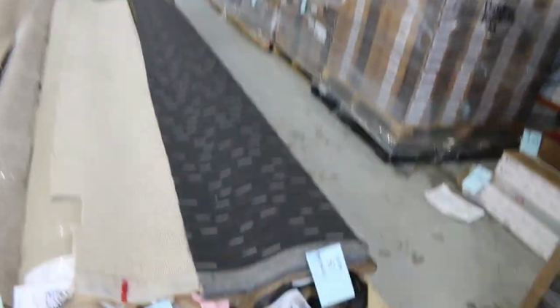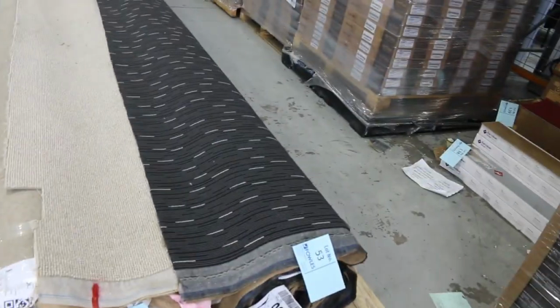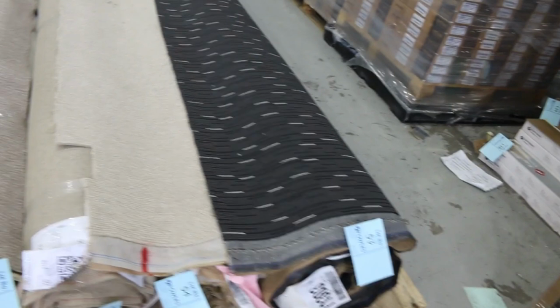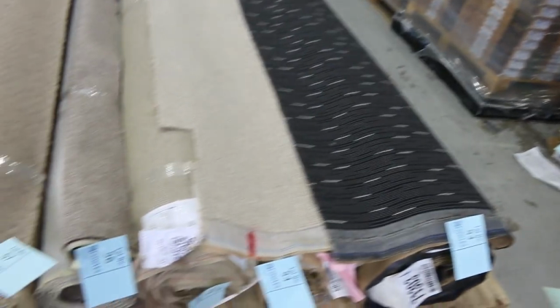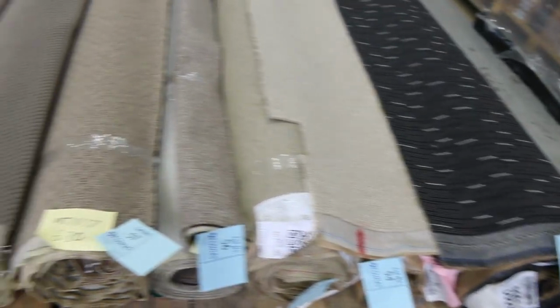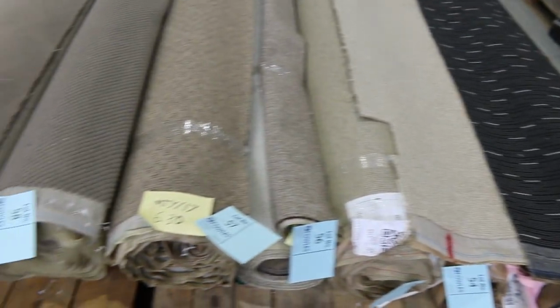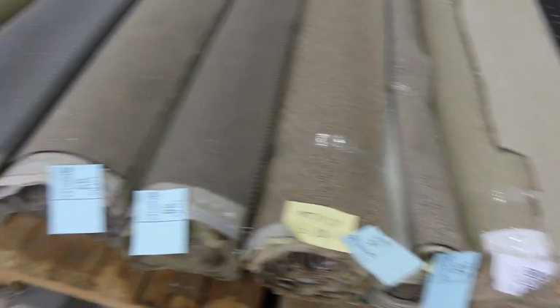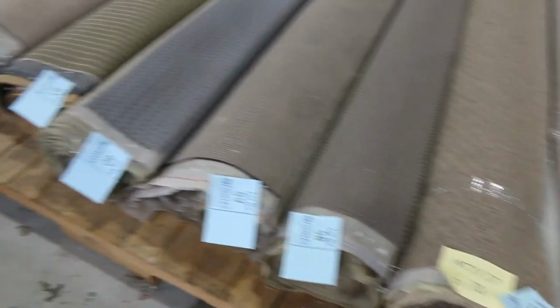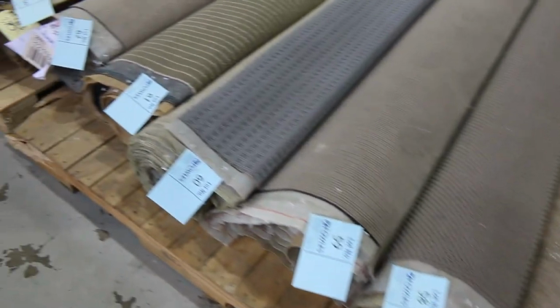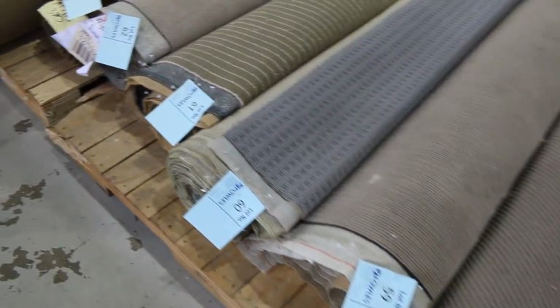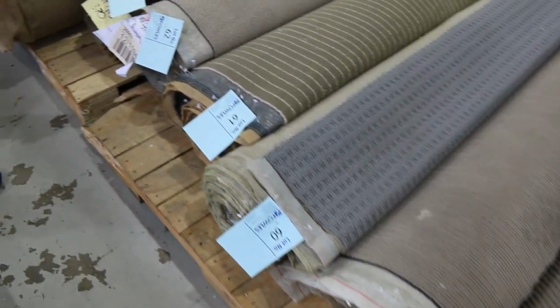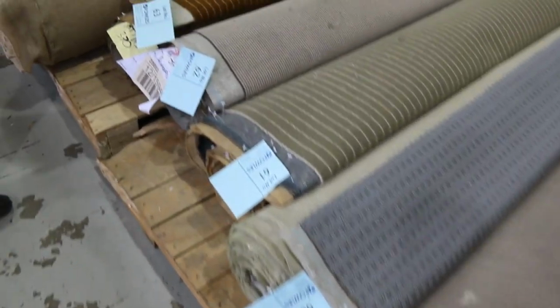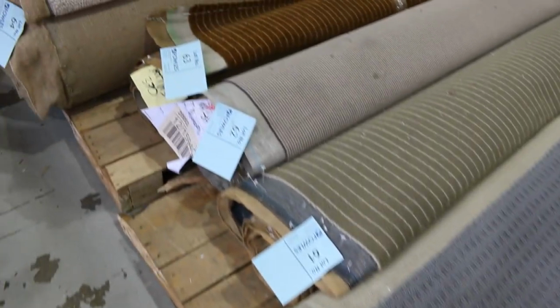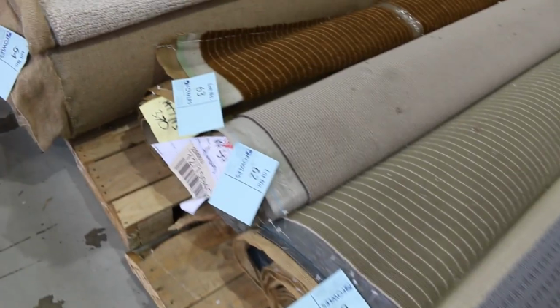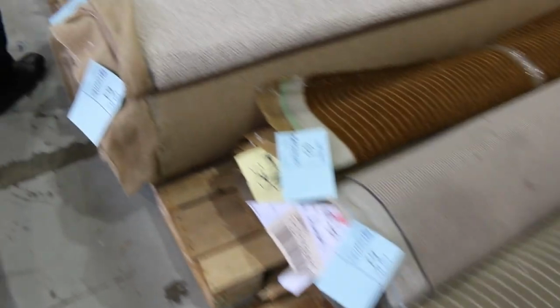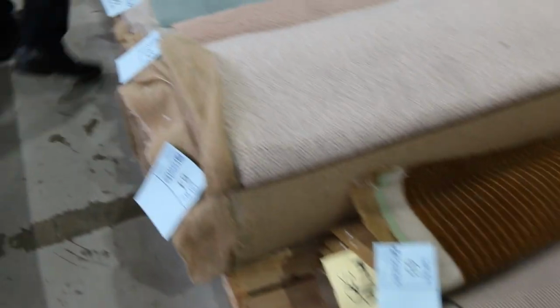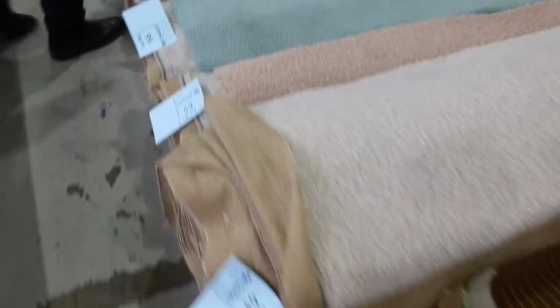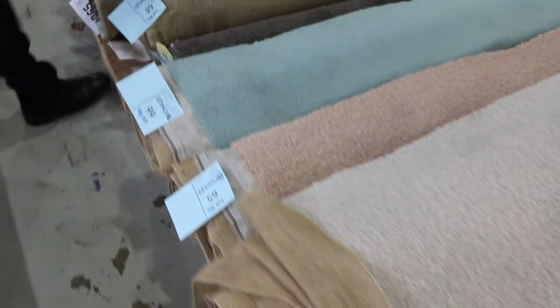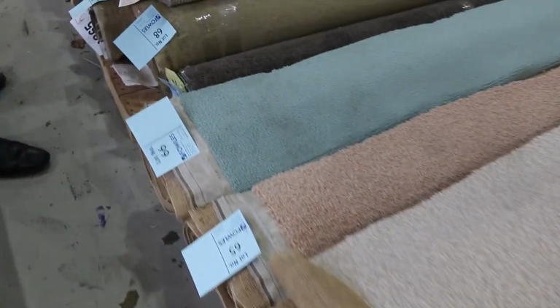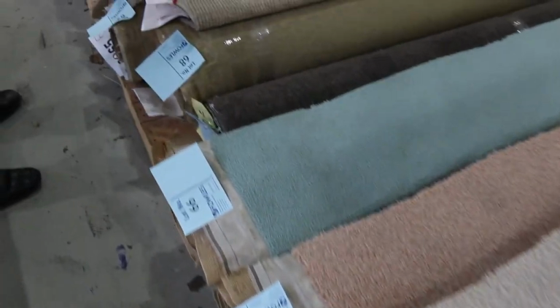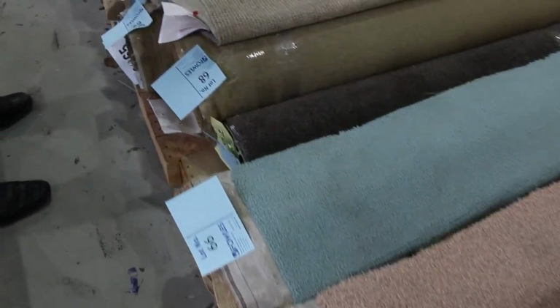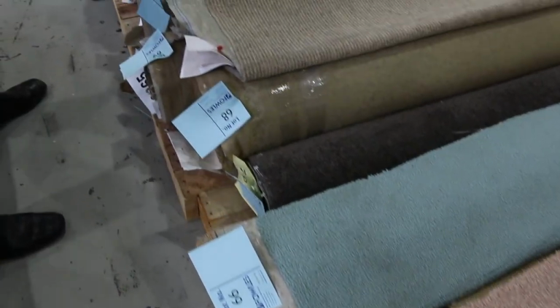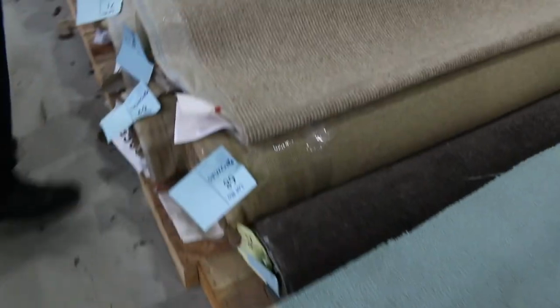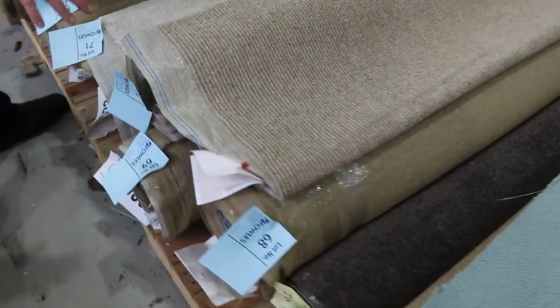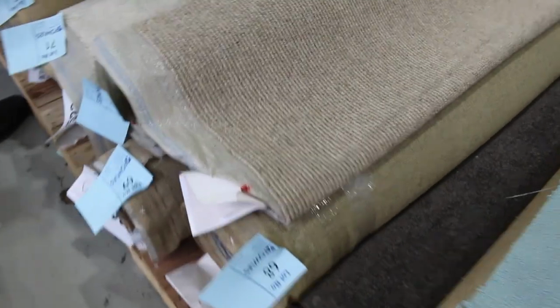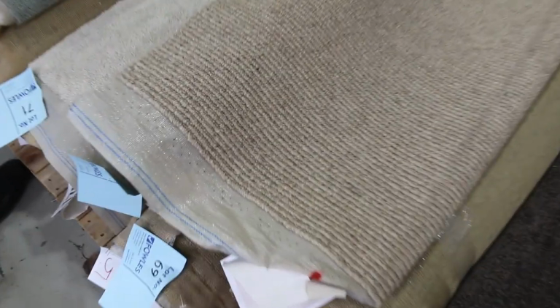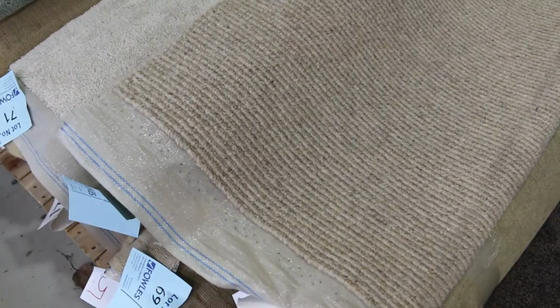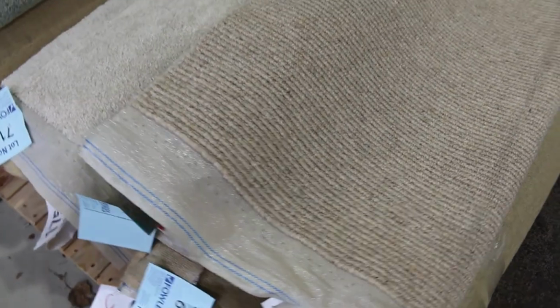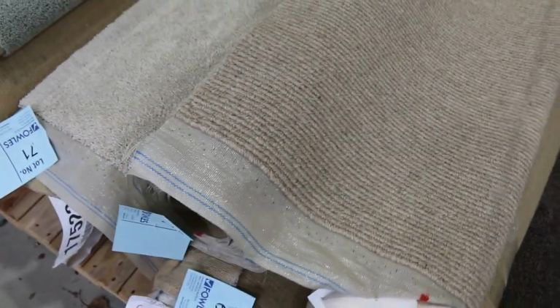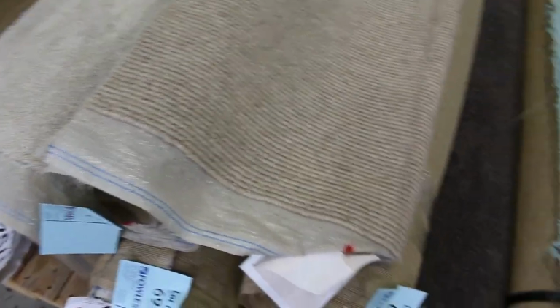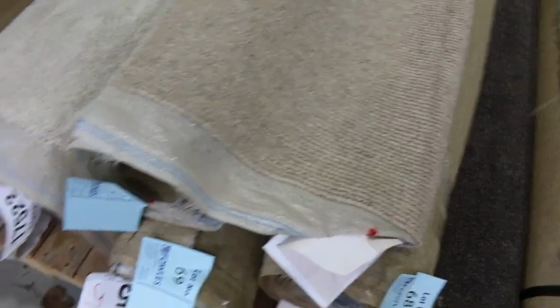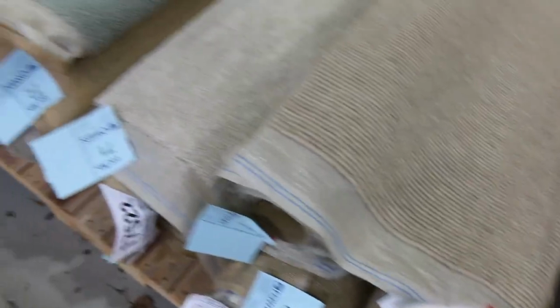Working our way through, these are the smaller rolls. They vary anywhere from three to six metres. They'll clear out for $30 a metre — fantastic value there. If you want something for just one room, maybe two. We've got some good combination rolls also where you find two or three rolls together and get your bigger quantities.